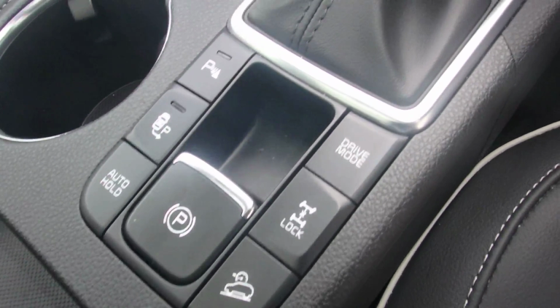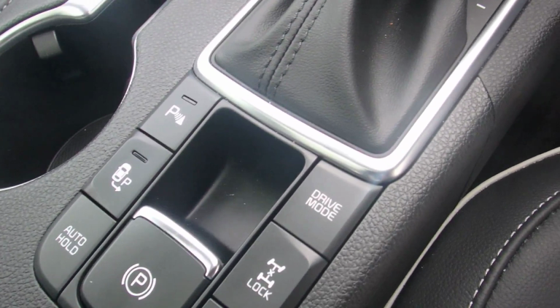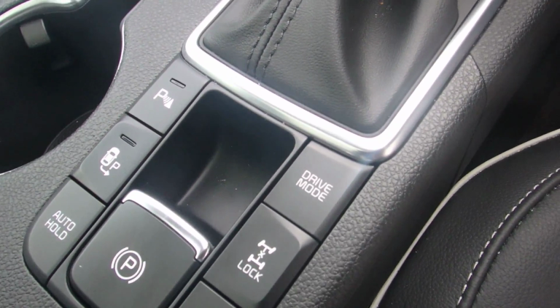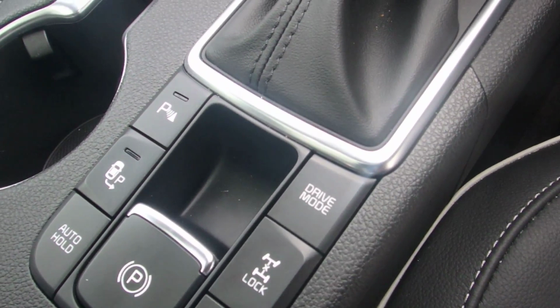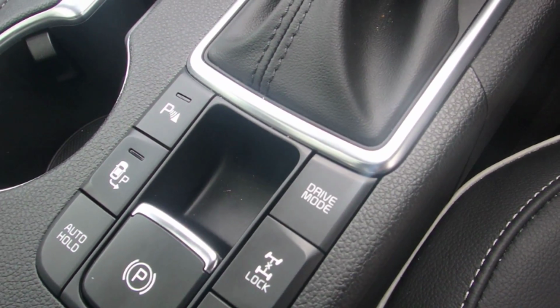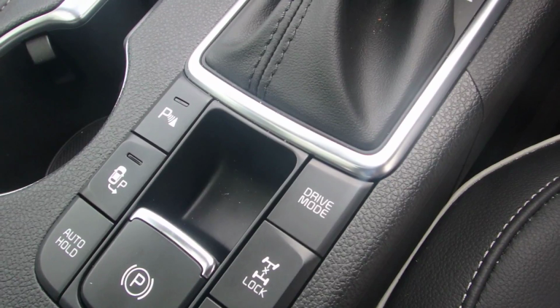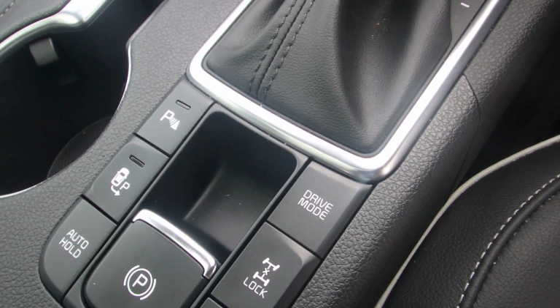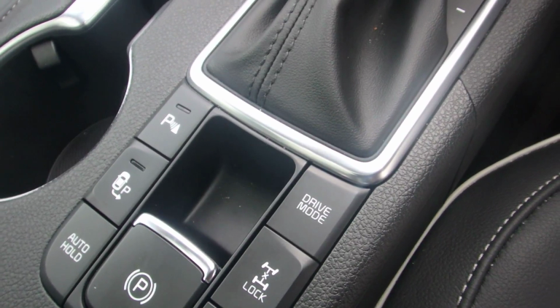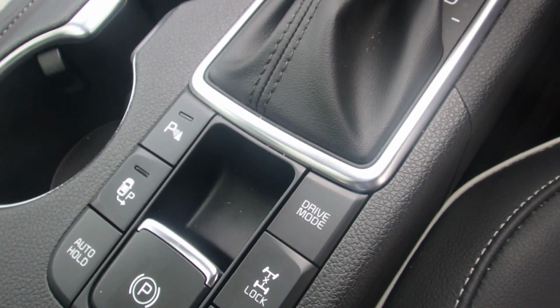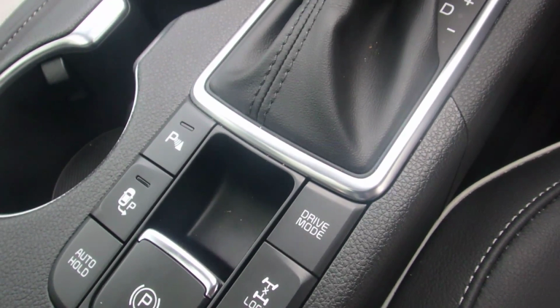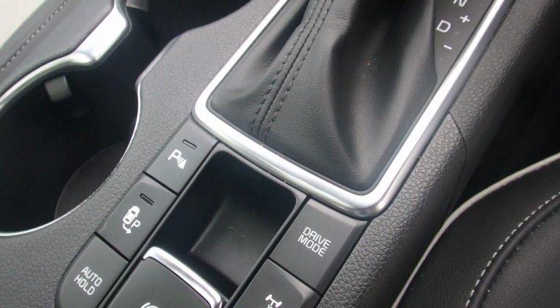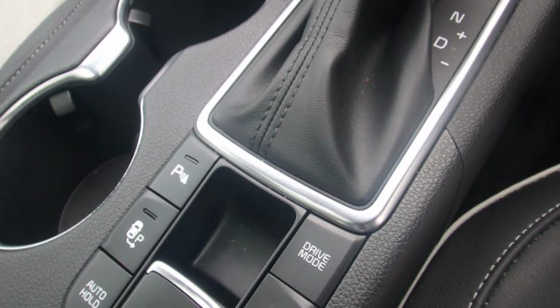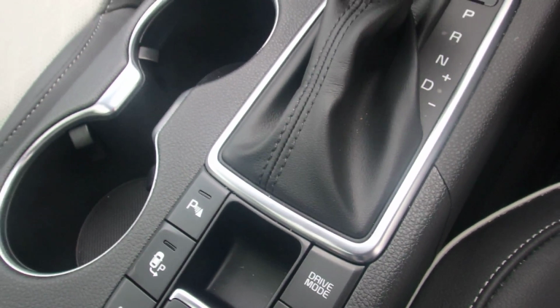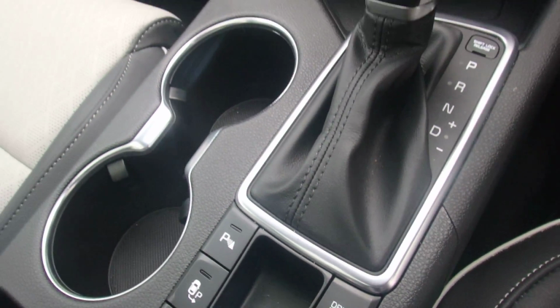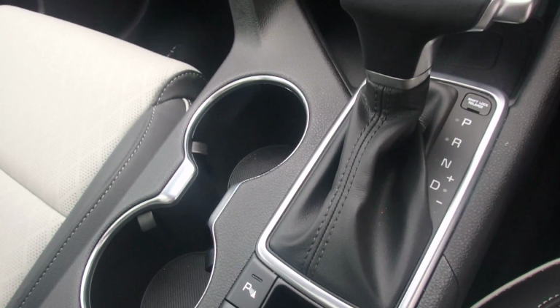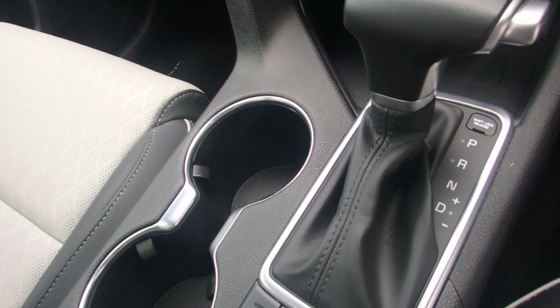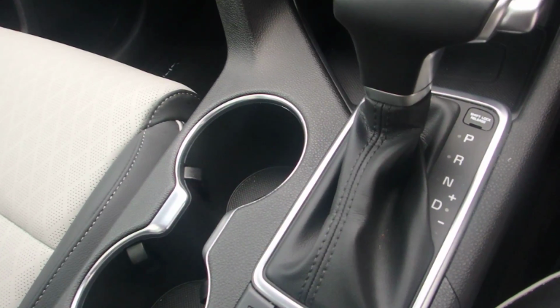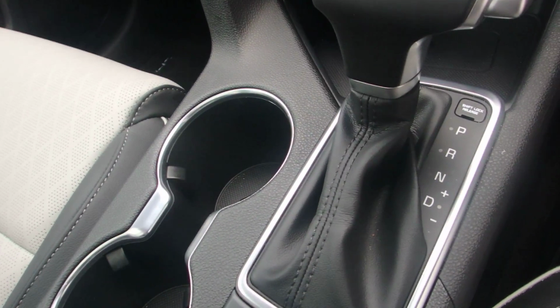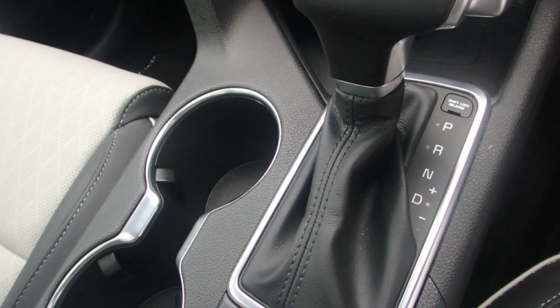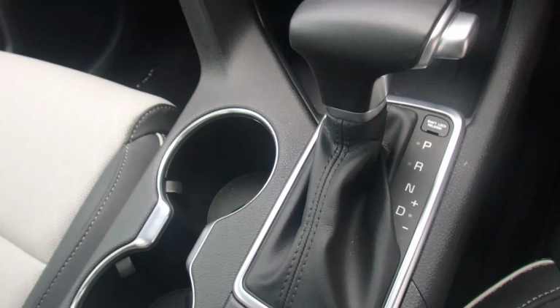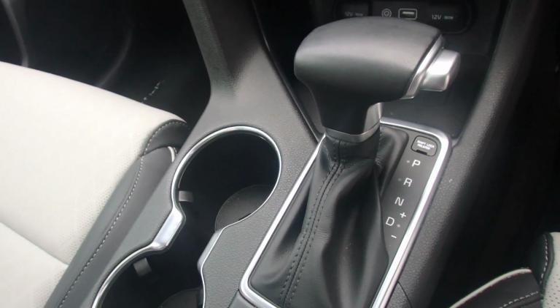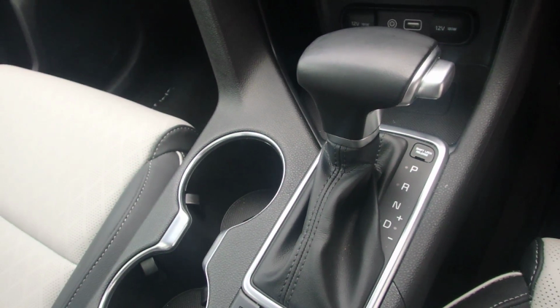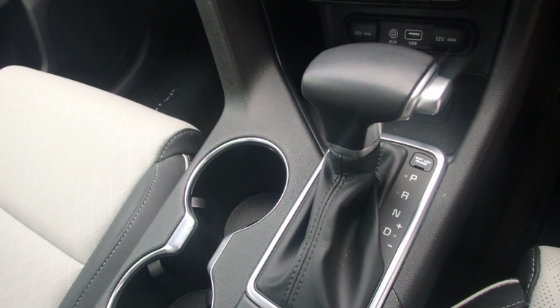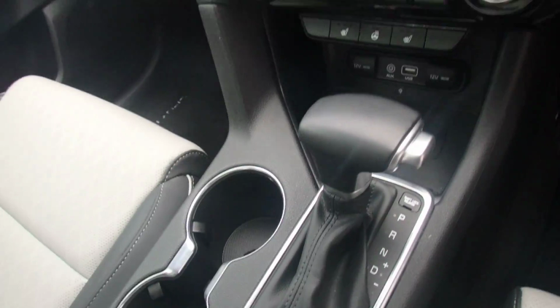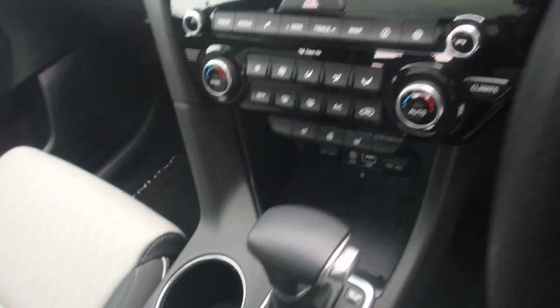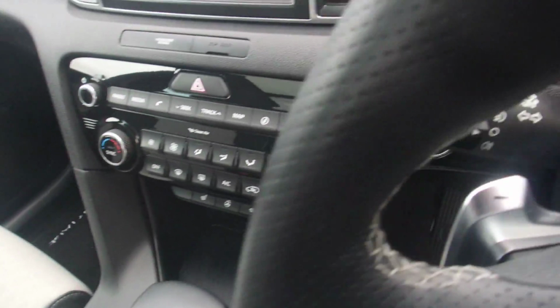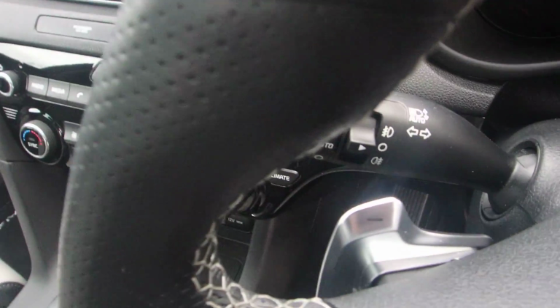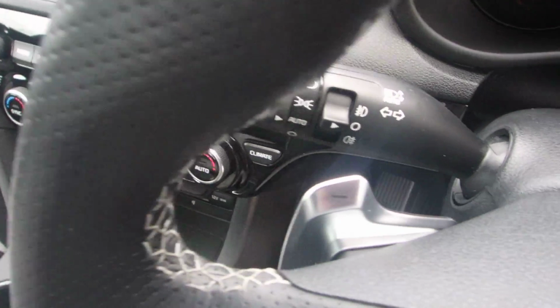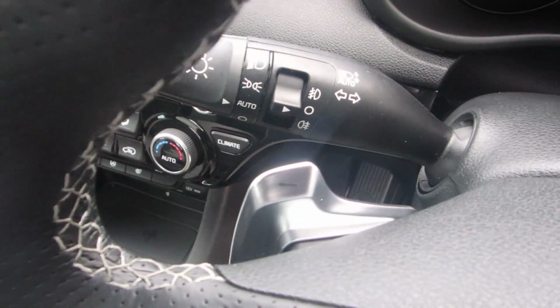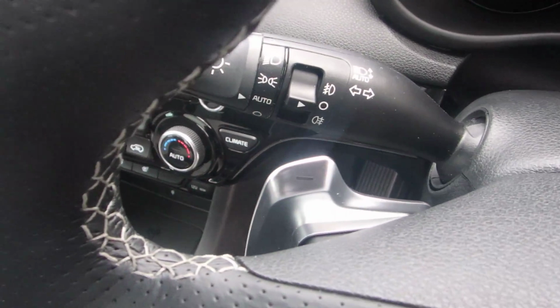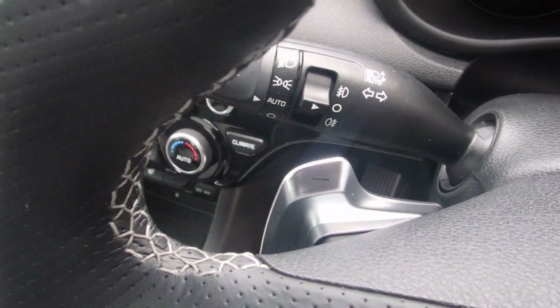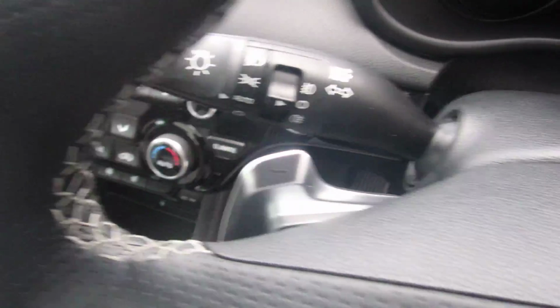There is a driver mode for whether you want it sporty or normal. You can also change the gears manually if you wish — this automatic gearbox supports paddle shifts on the steering wheel as well.